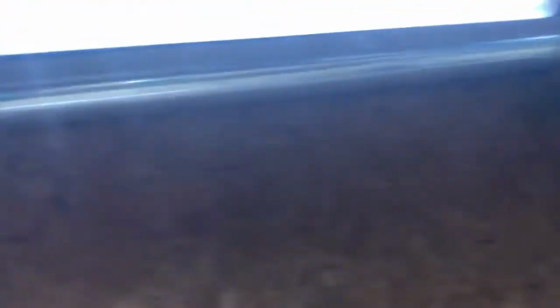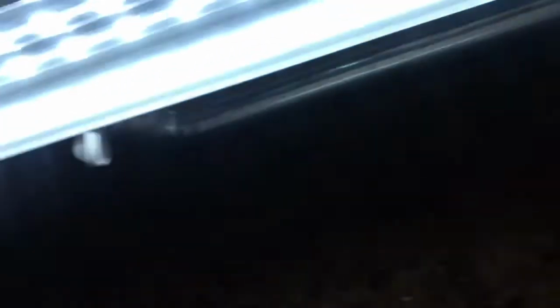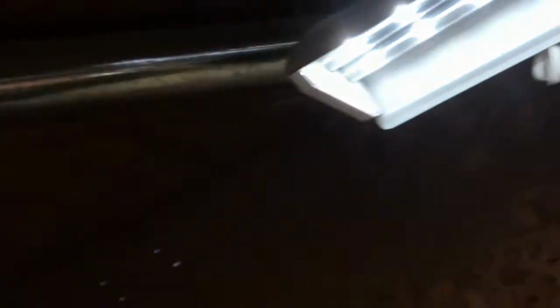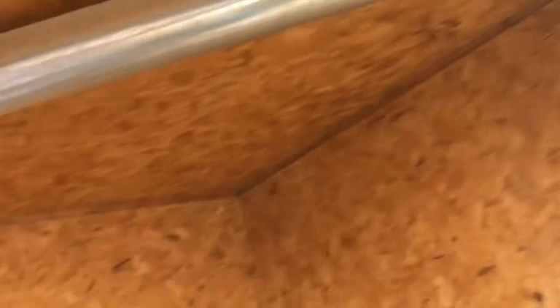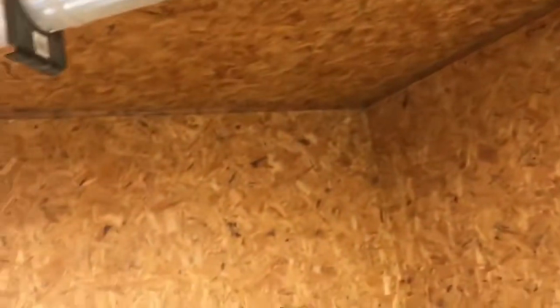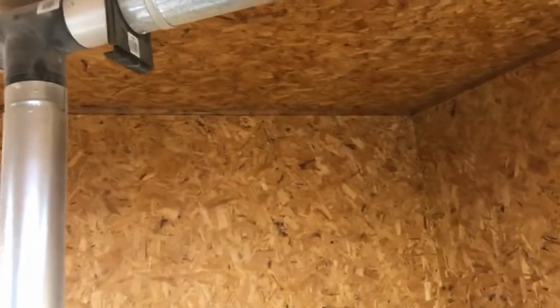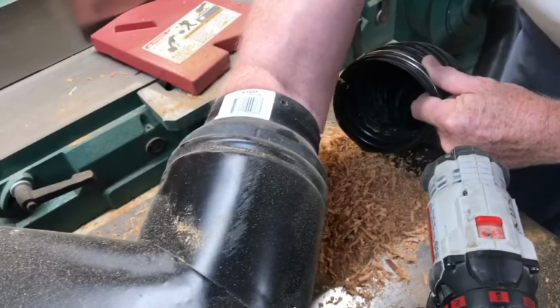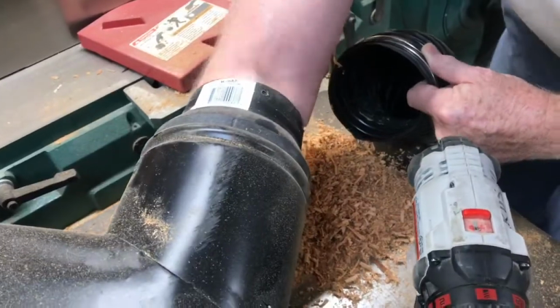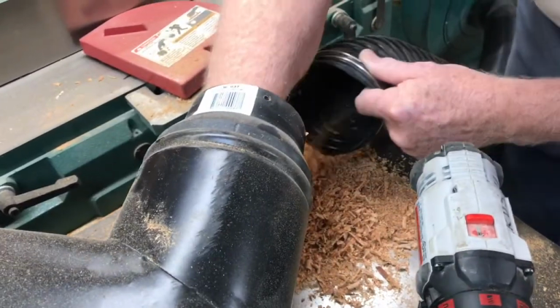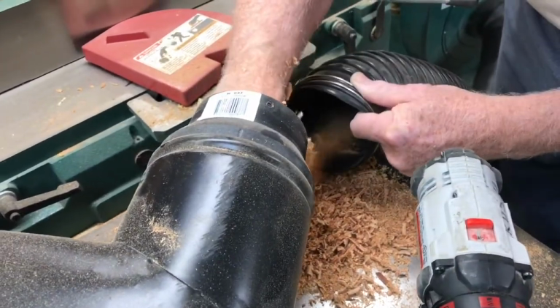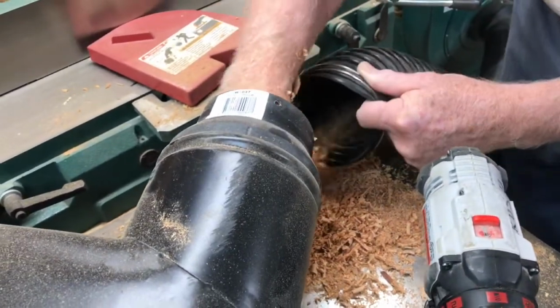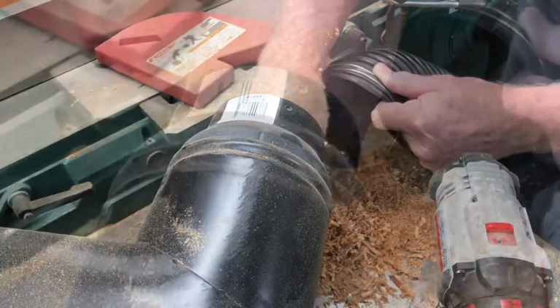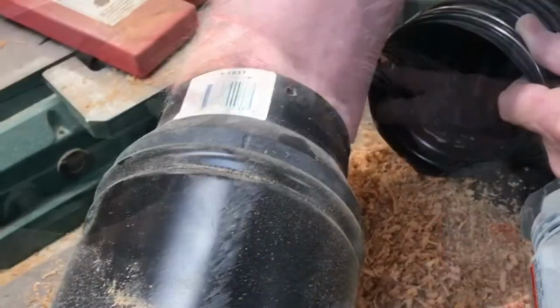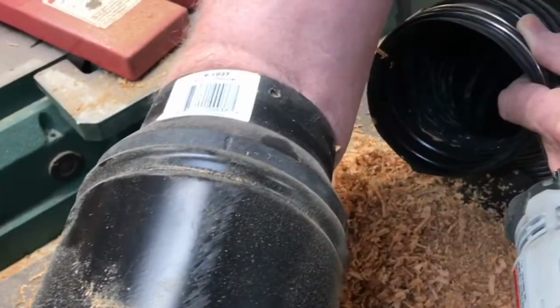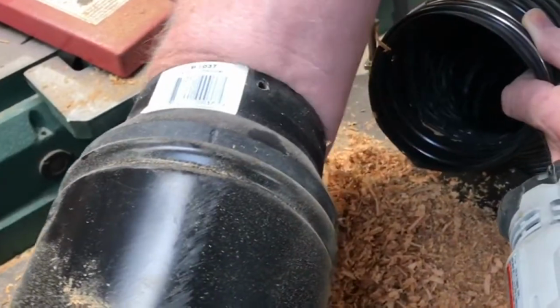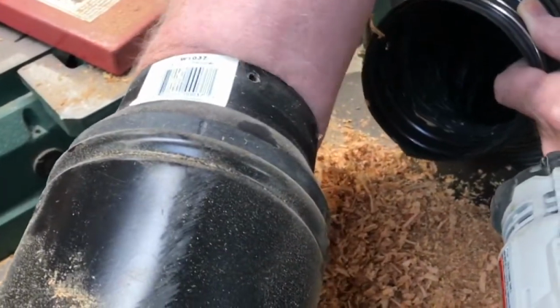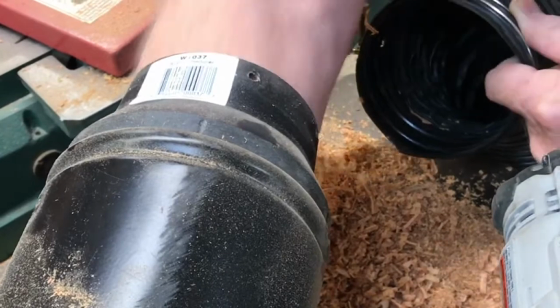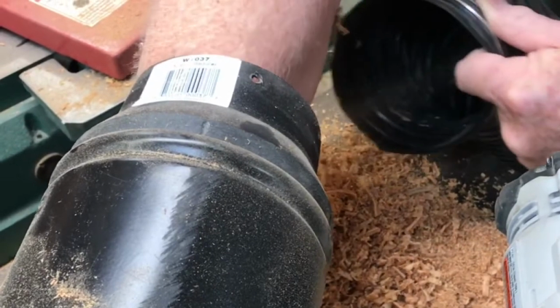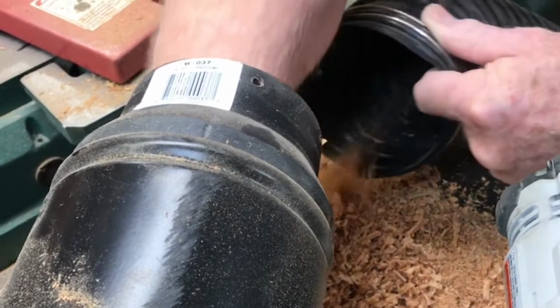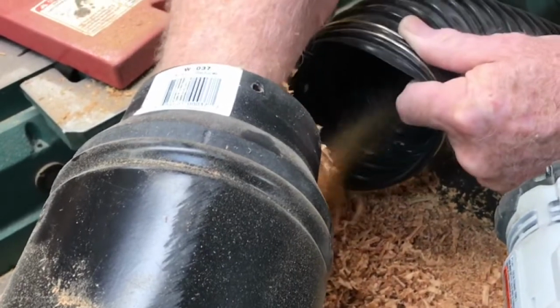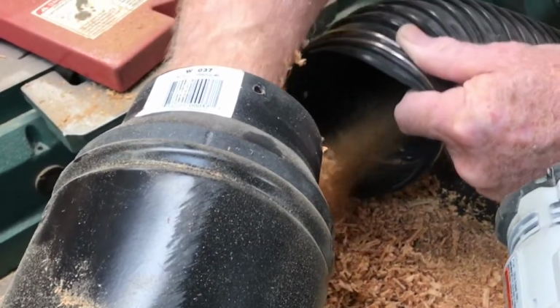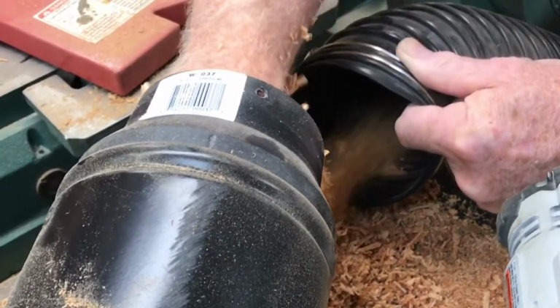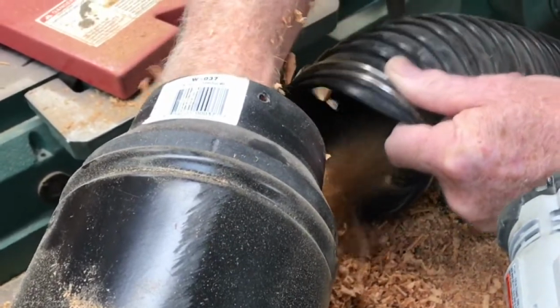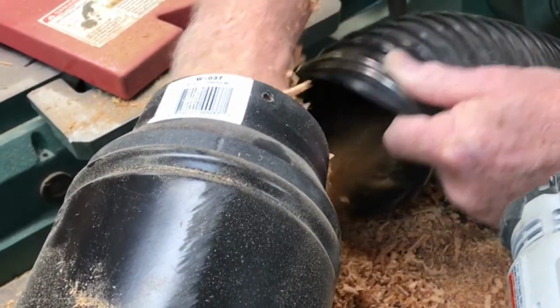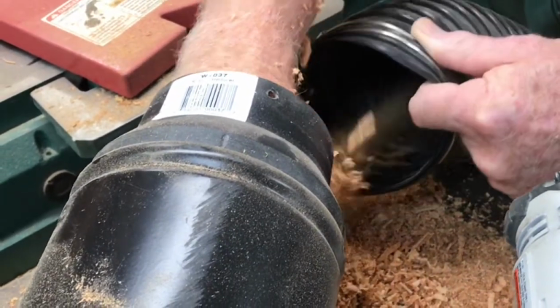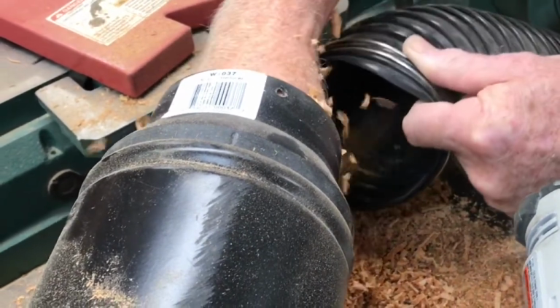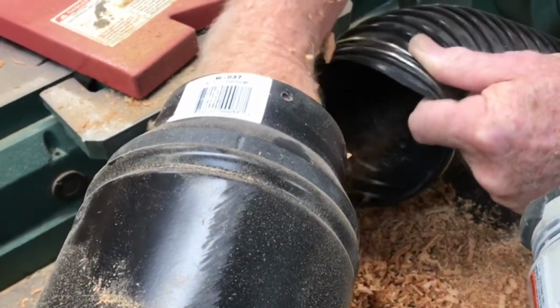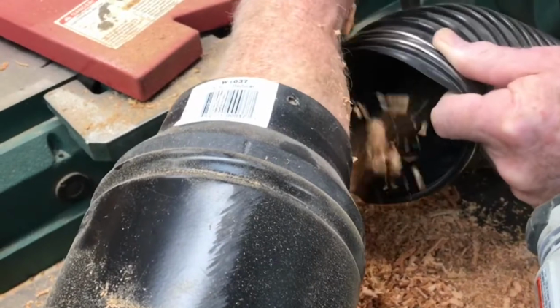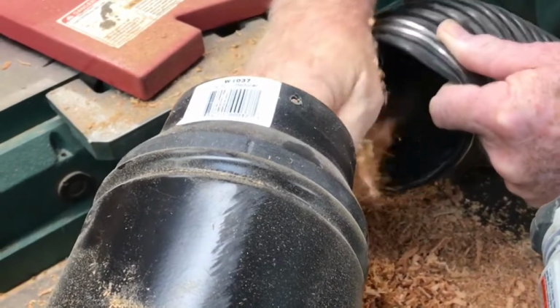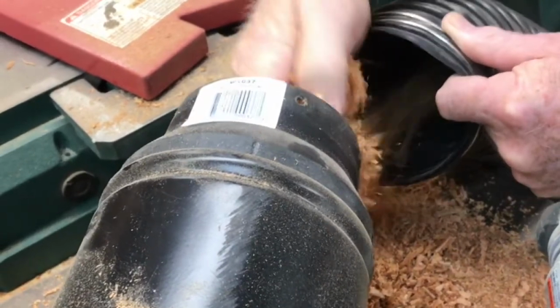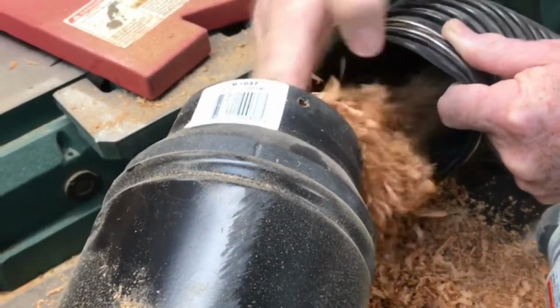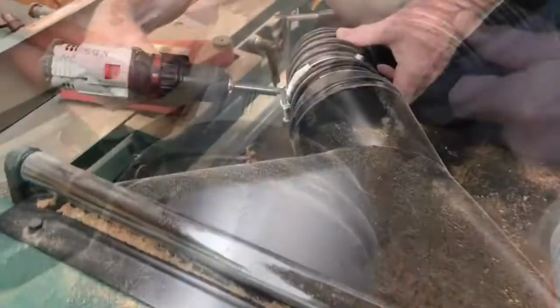90-degree turns are hard on a system. And see how the size of the hose reduces in size? Reducing it down like this really makes things clog up. This tube should be the same size as that fitting on the machine. This needs fixed.